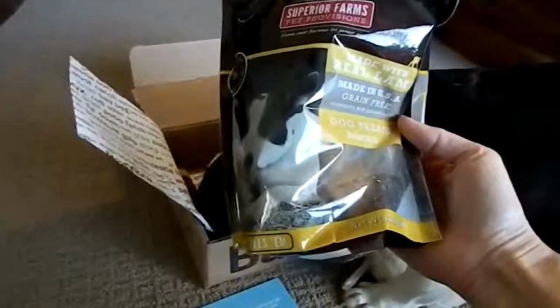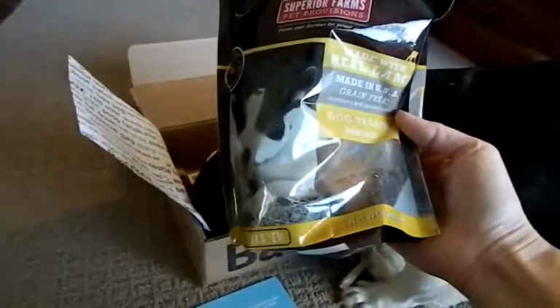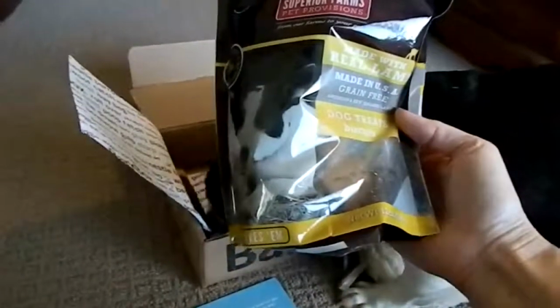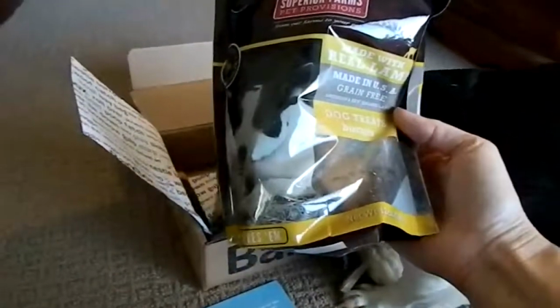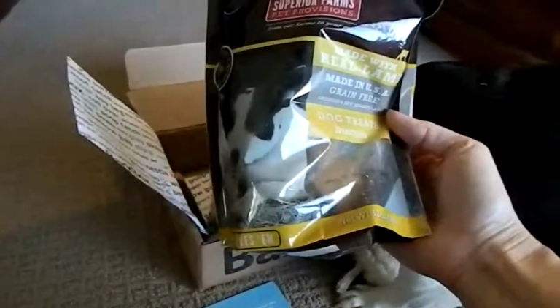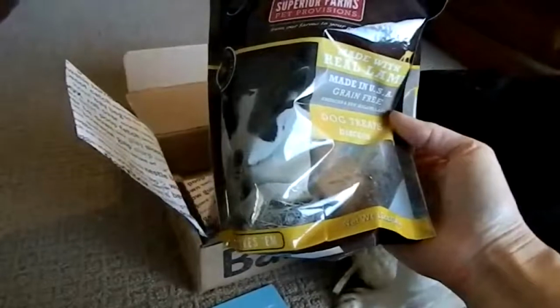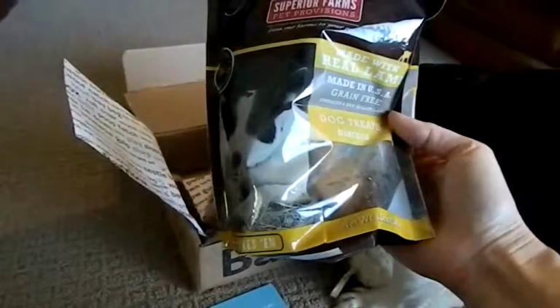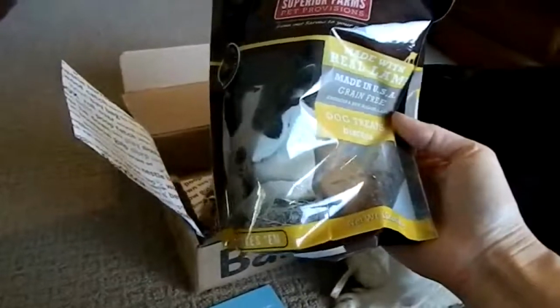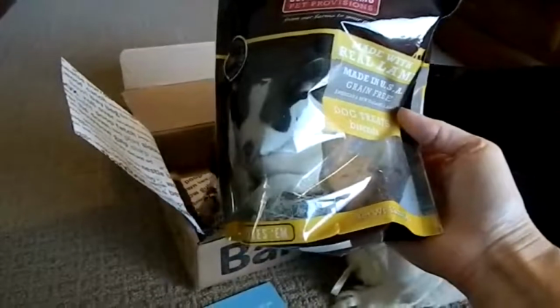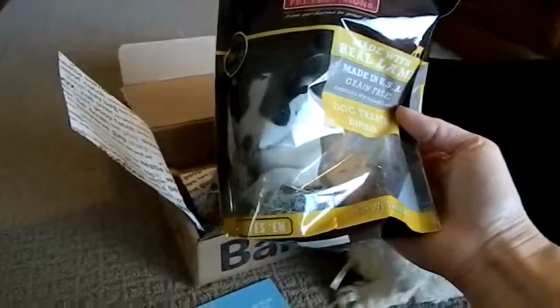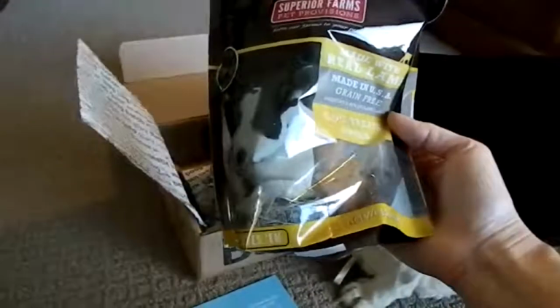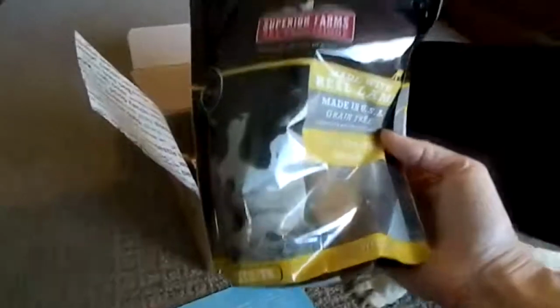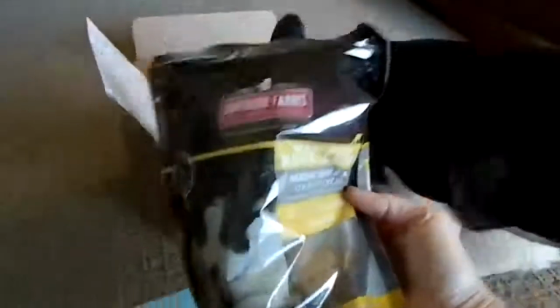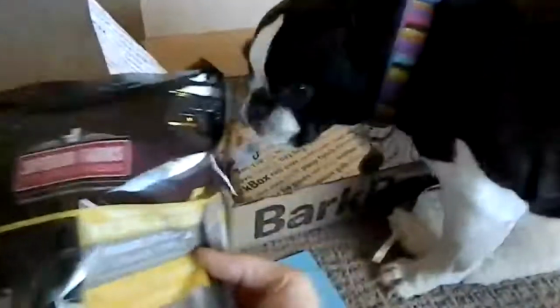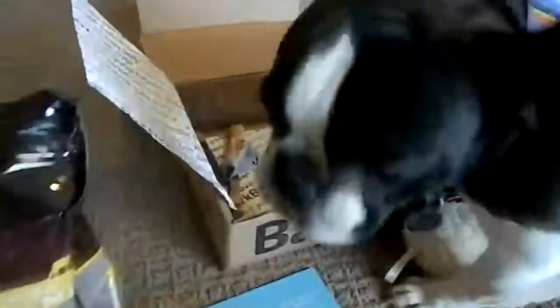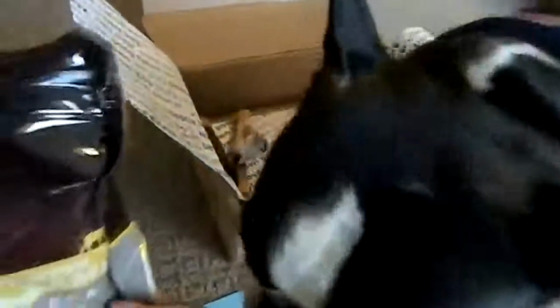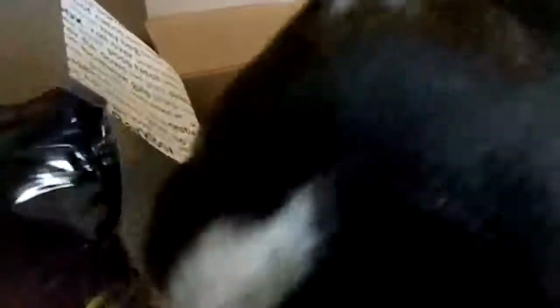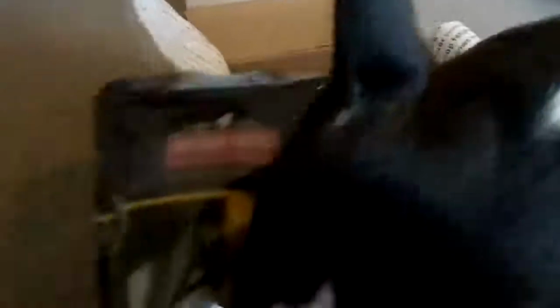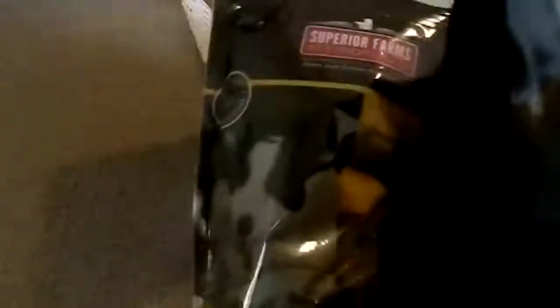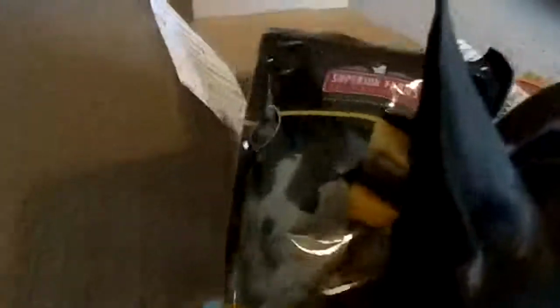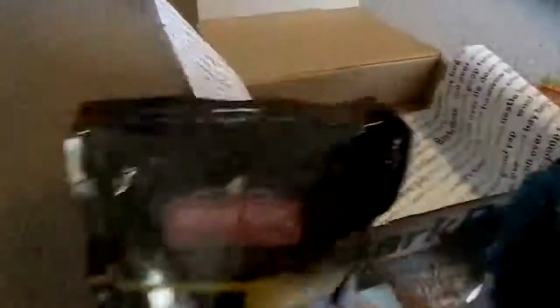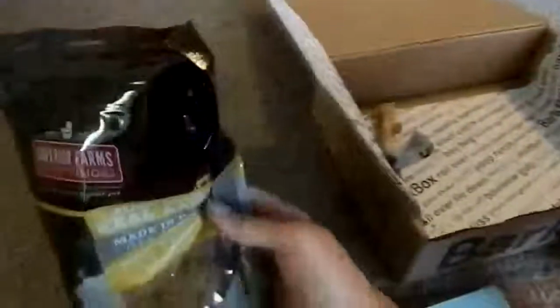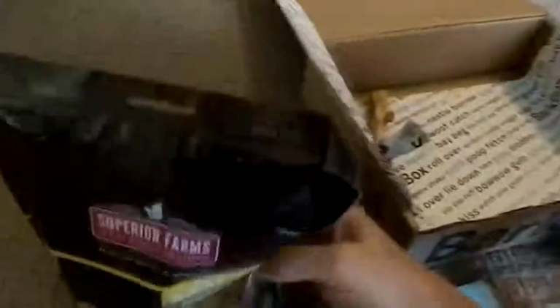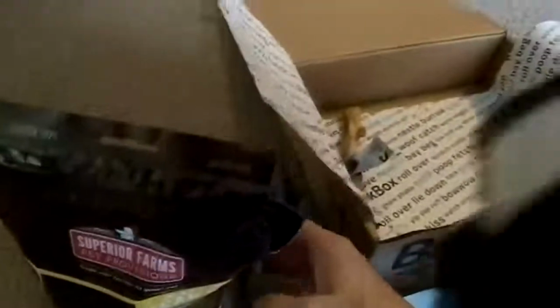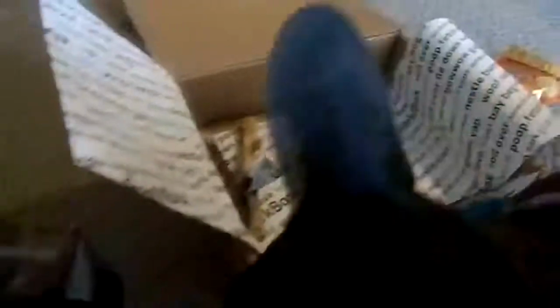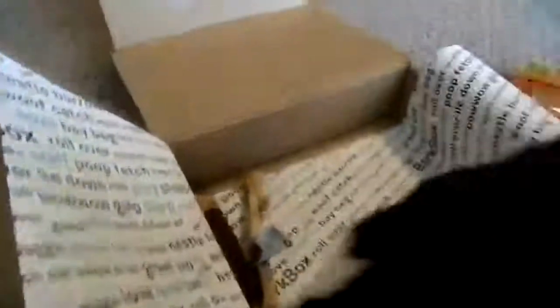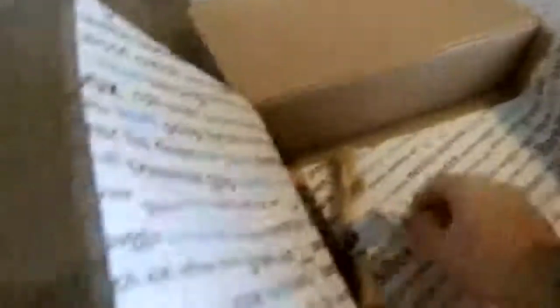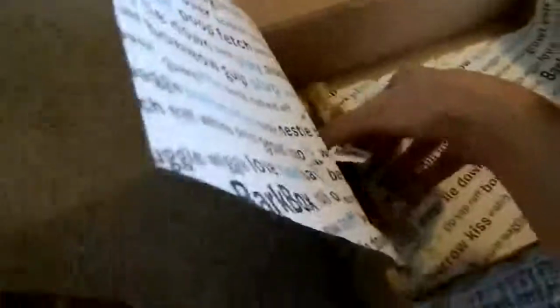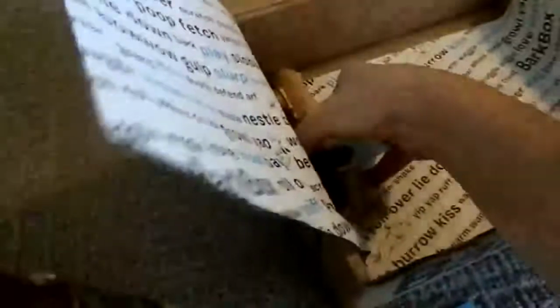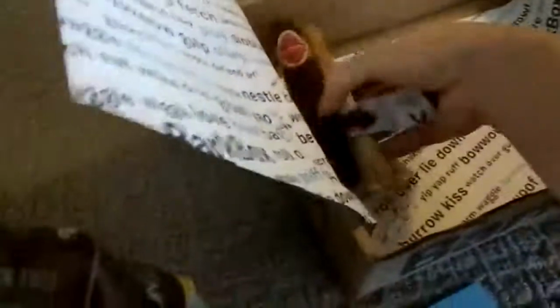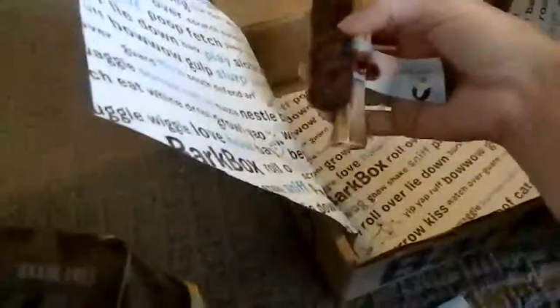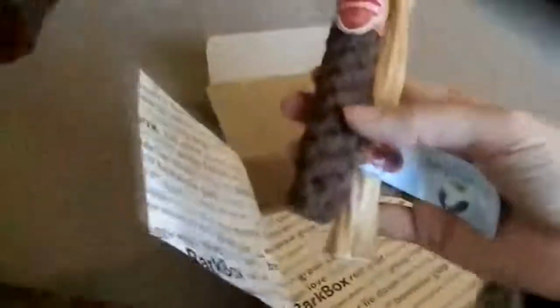Made with real lamb, made in the USA, grain-free biscuits. What are you looking for in there? Let's see what you're digging around for in here. I see a couple of goodies.